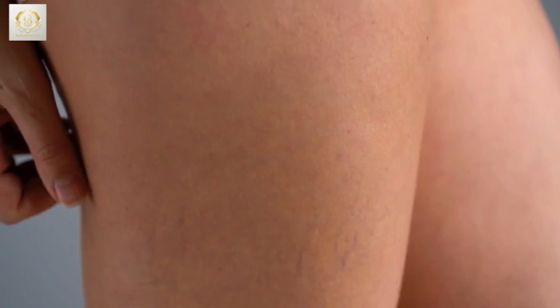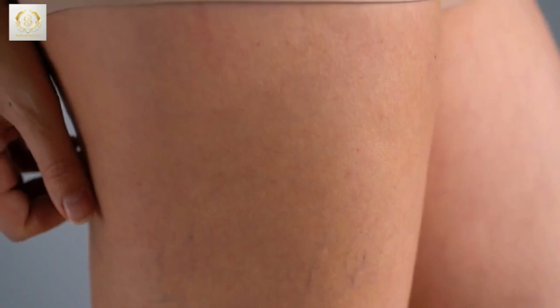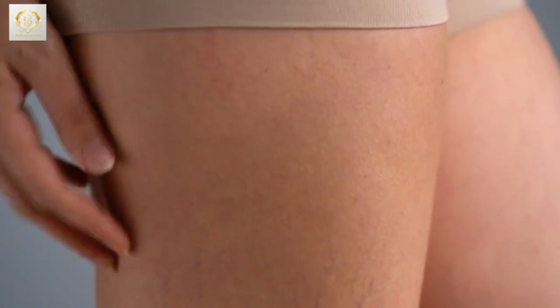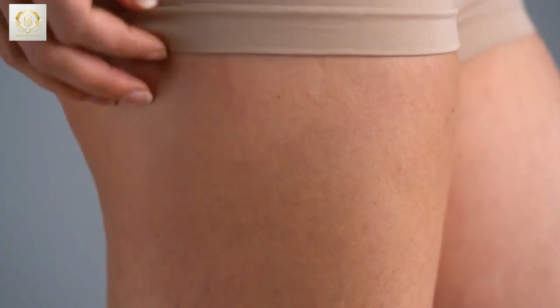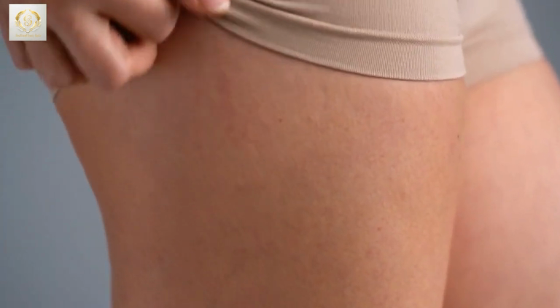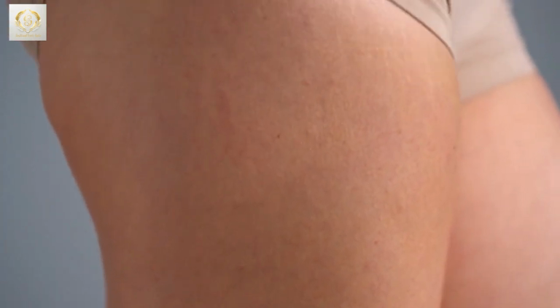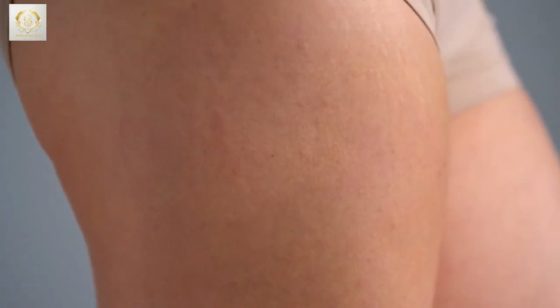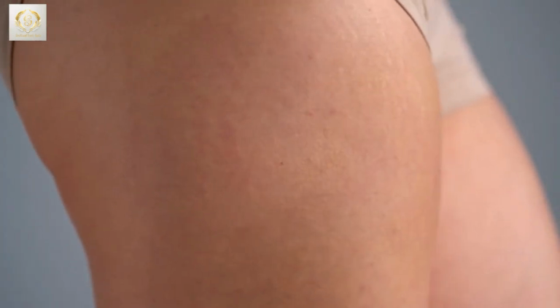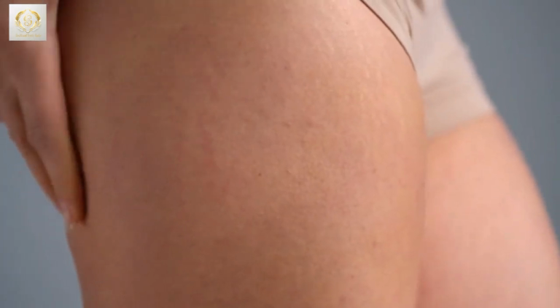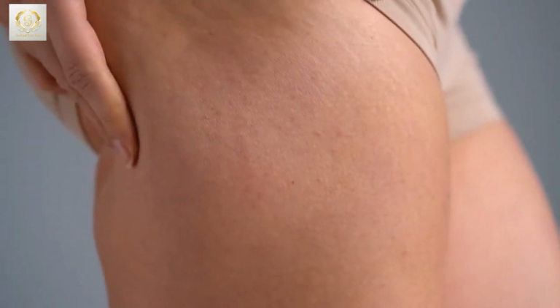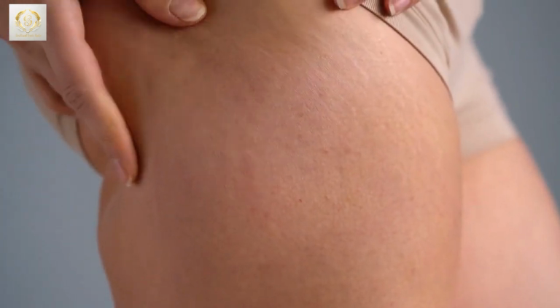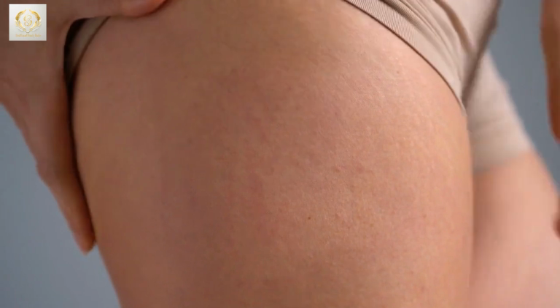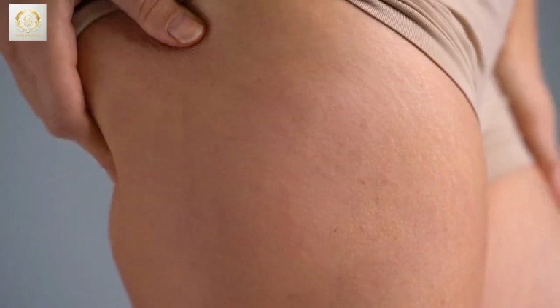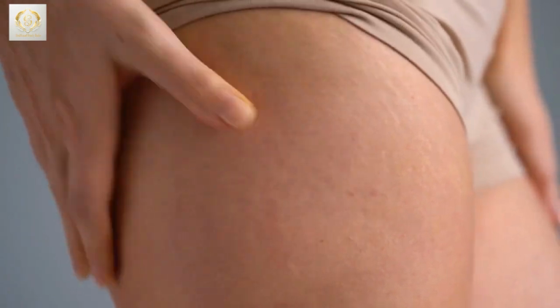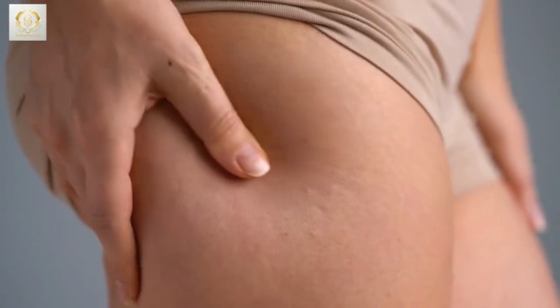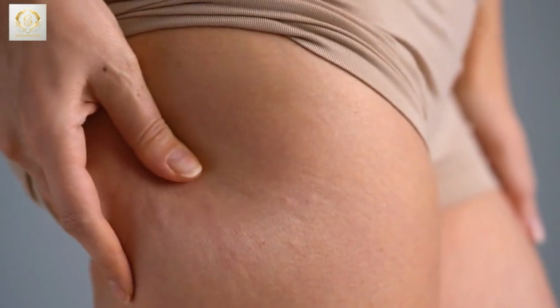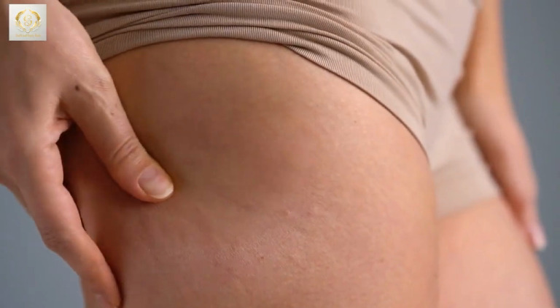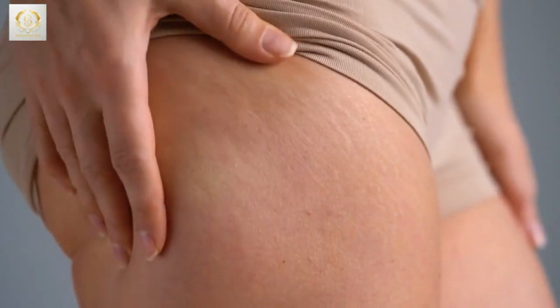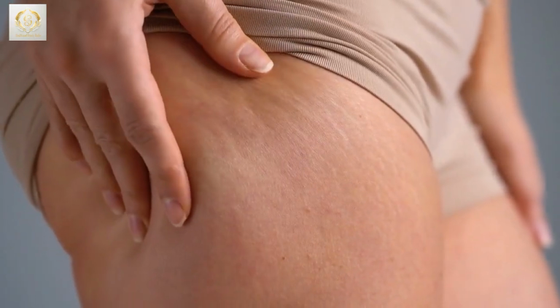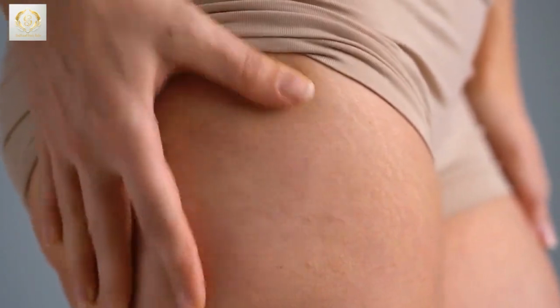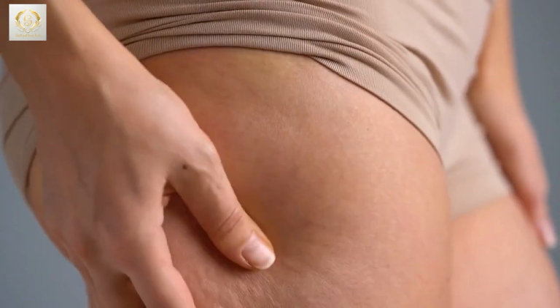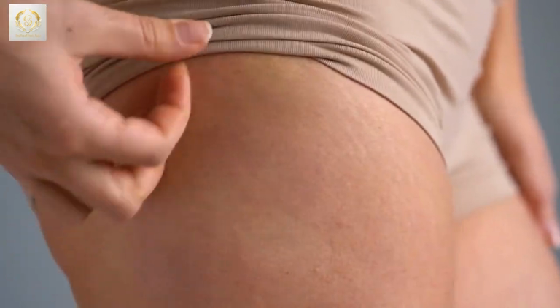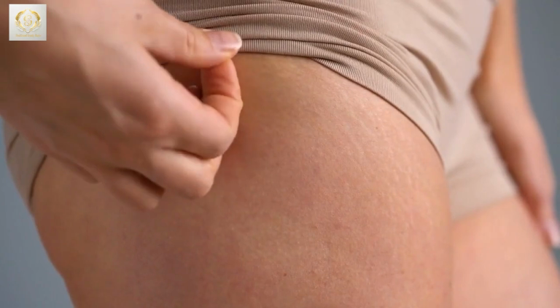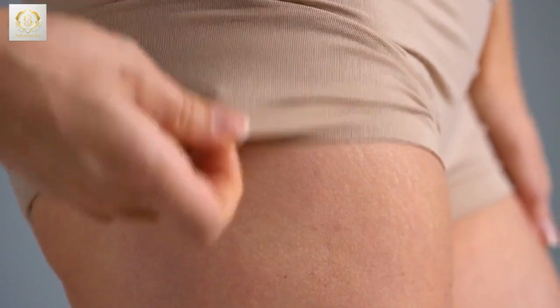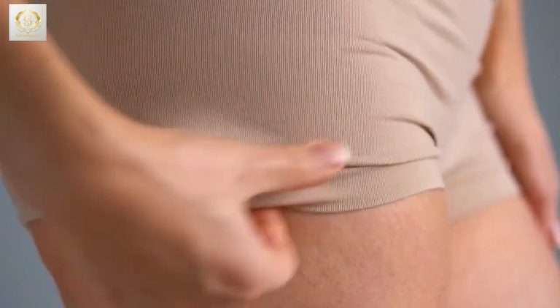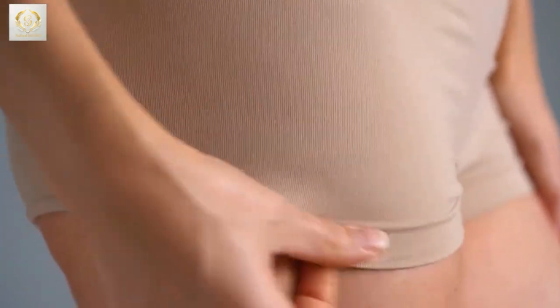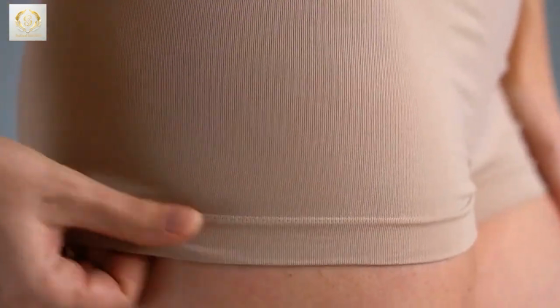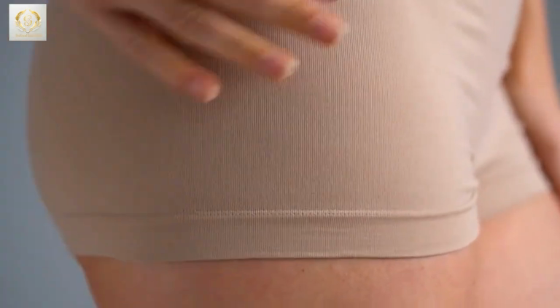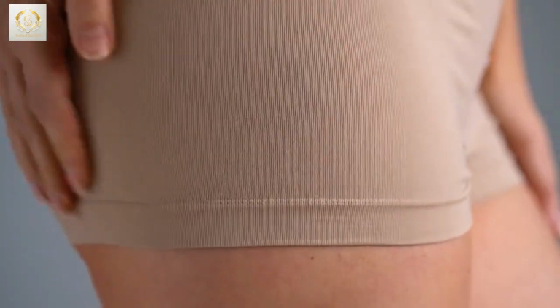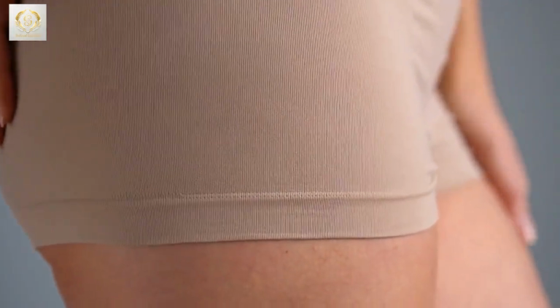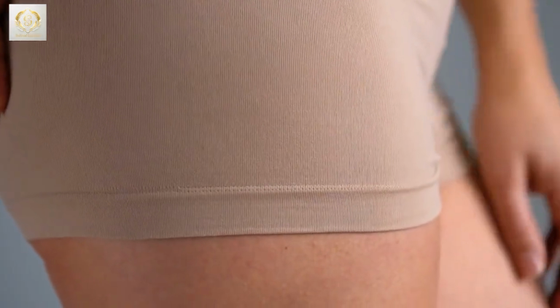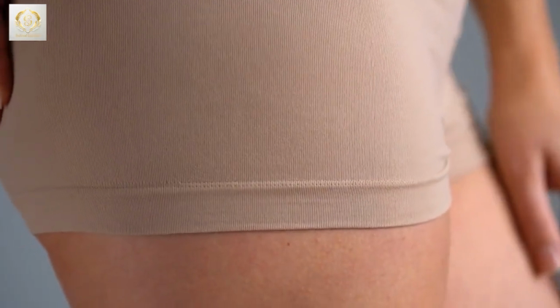Hey there beautiful people! Summer is just around the corner, and I know we're all excited to bare our skin and show off that gorgeous glow. But wait! Have you been working out tirelessly, only to find that your cellulite just won't budge? Well, today's video is just for you.